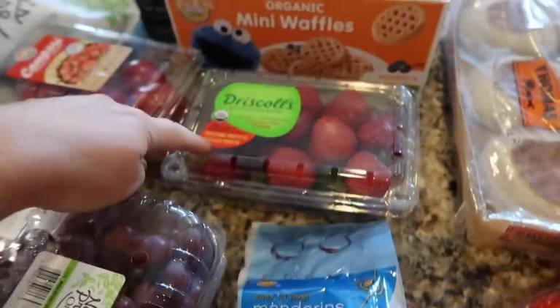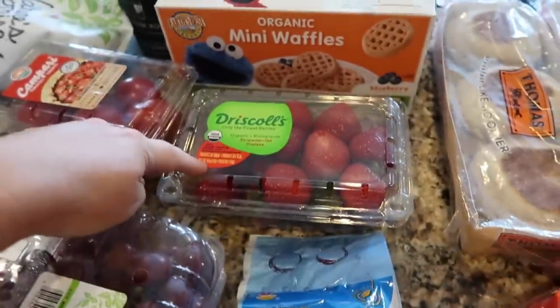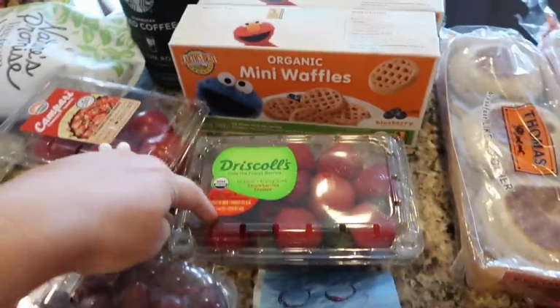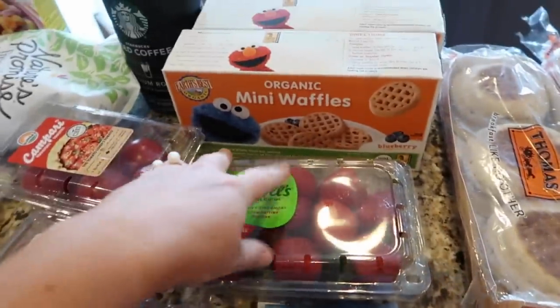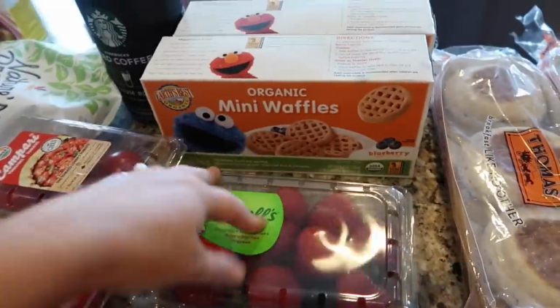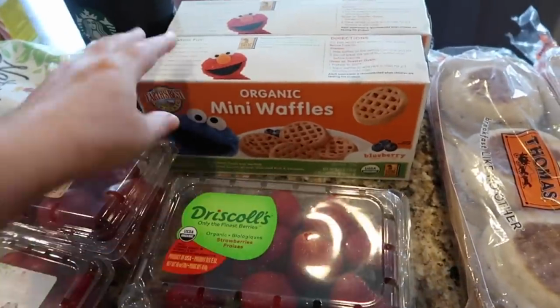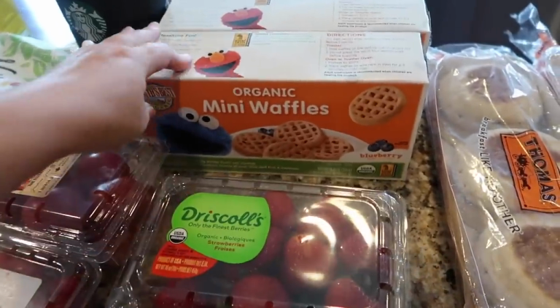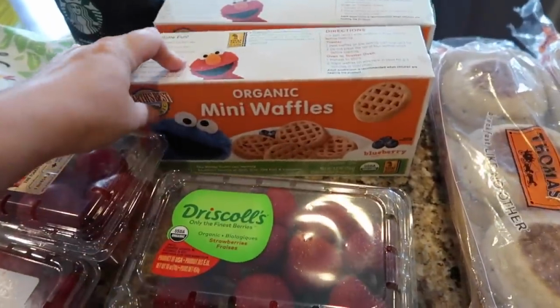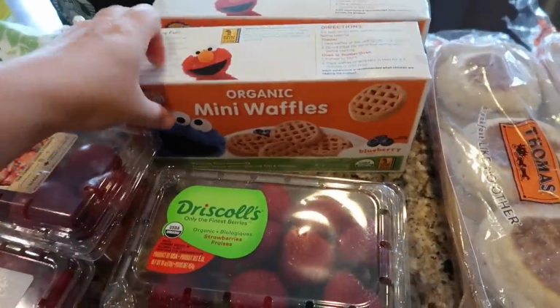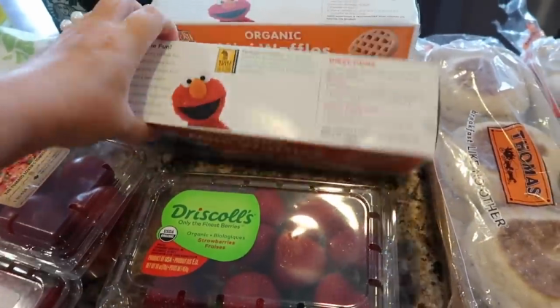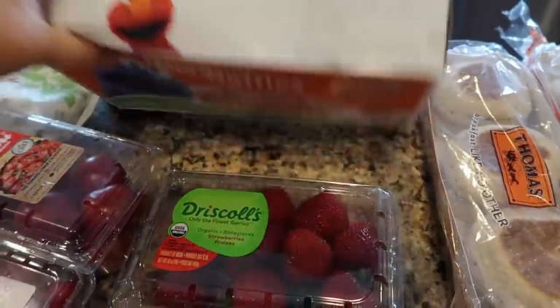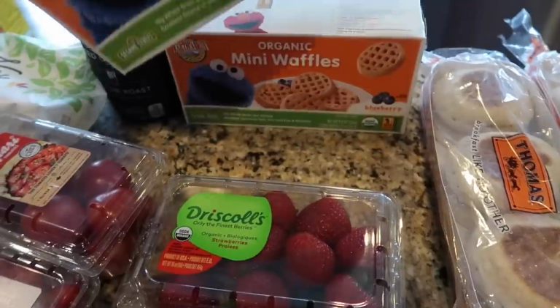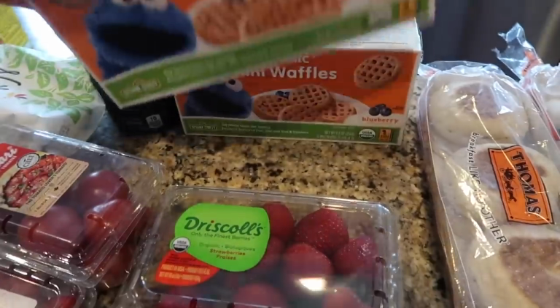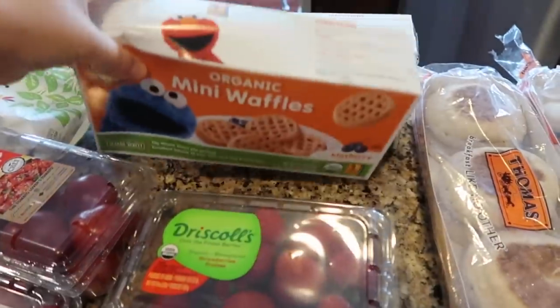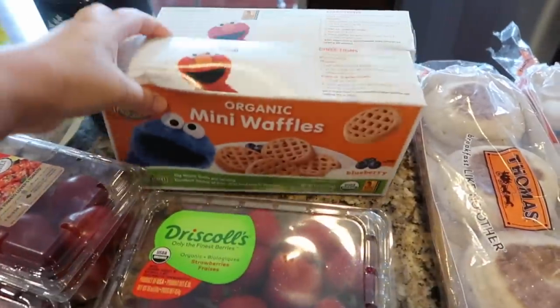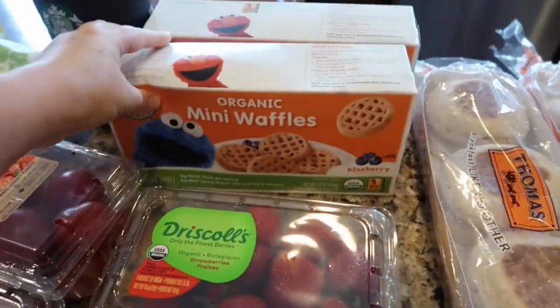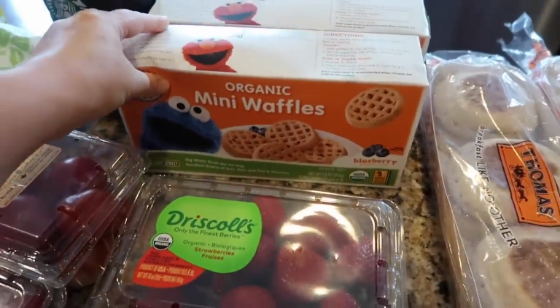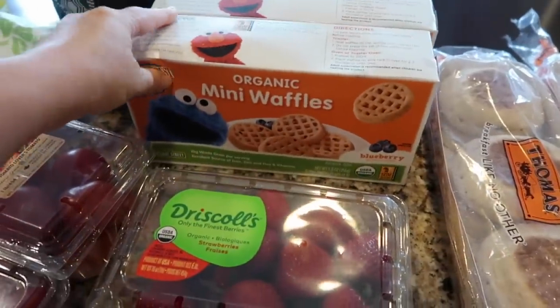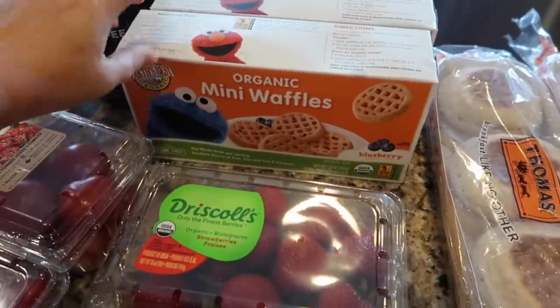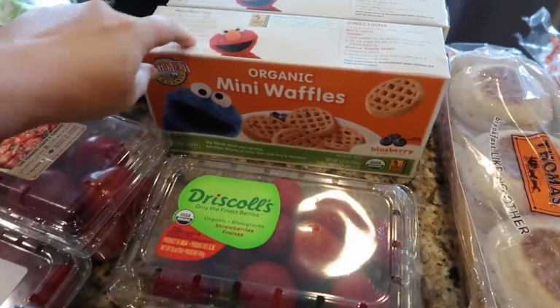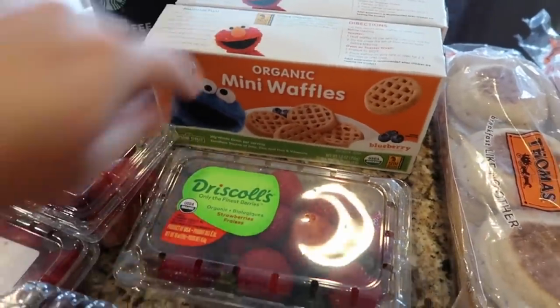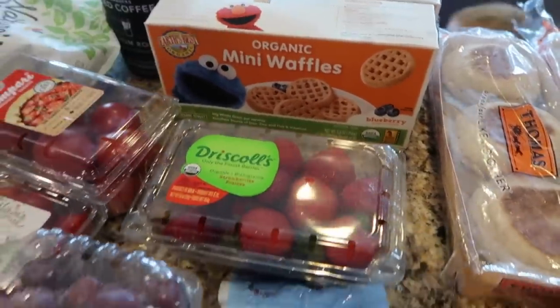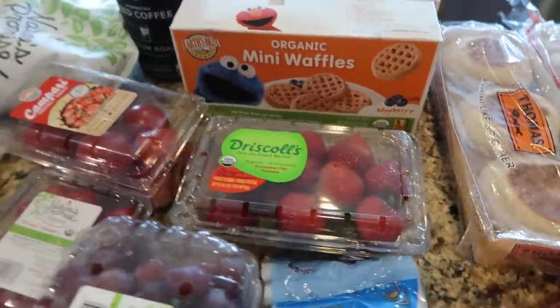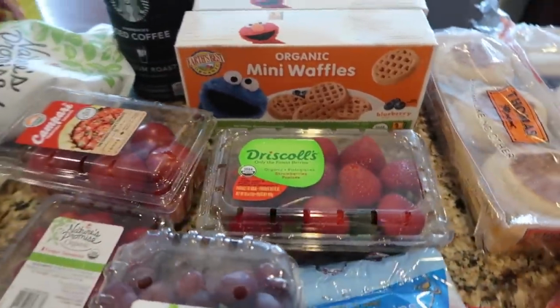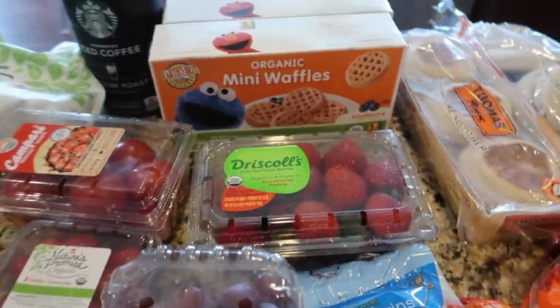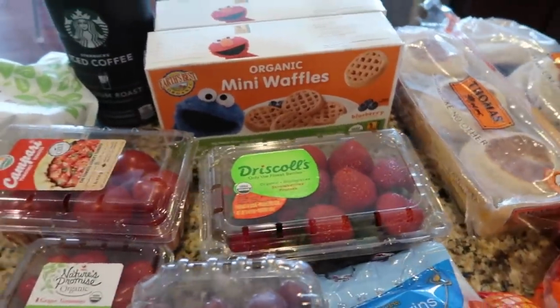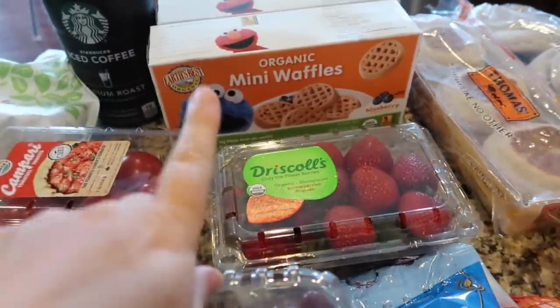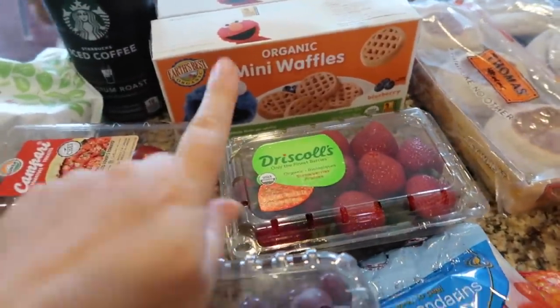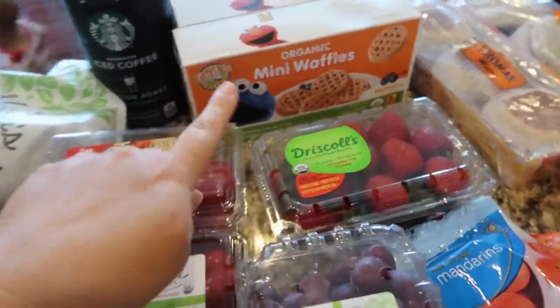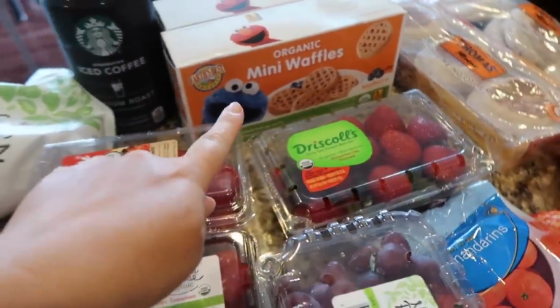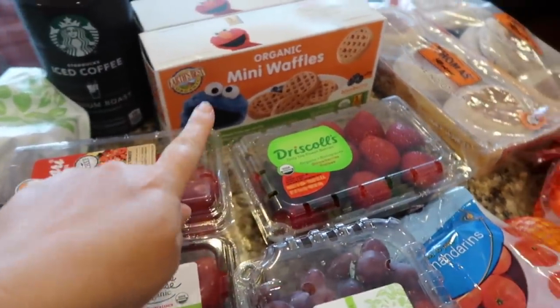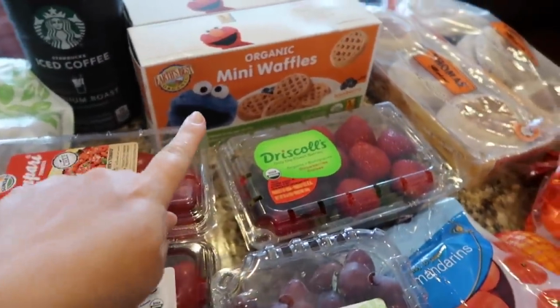I grabbed some little oranges, some blueberries, organic grapes, and organic strawberries. We got these mini waffles — I've been looking for these everywhere and haven't been able to find them. Finally found them again, because usually we used to get them at Target but they haven't had them at Target in a while.